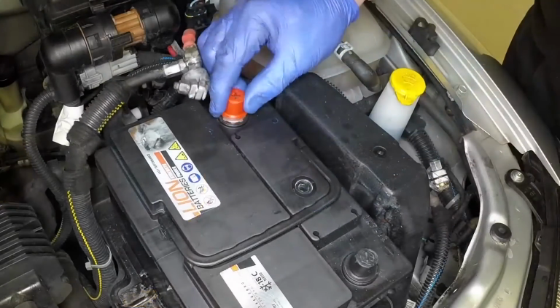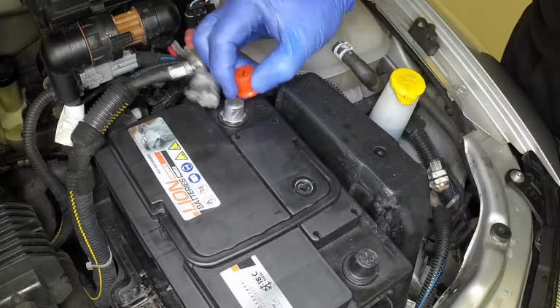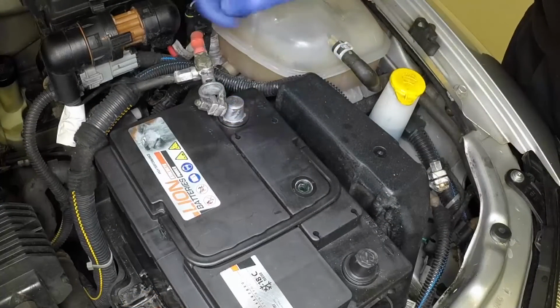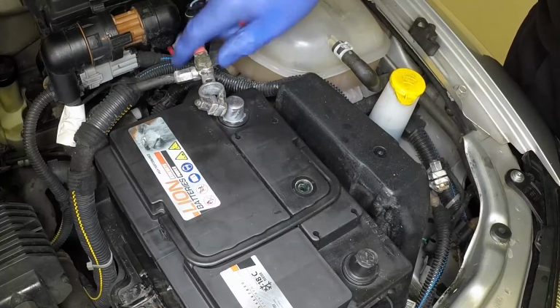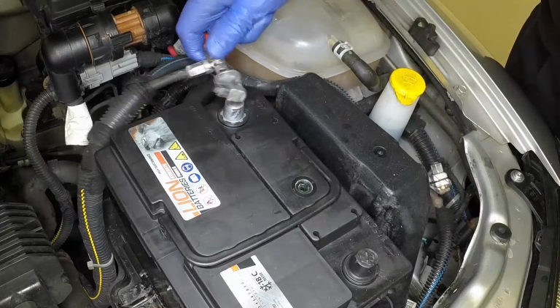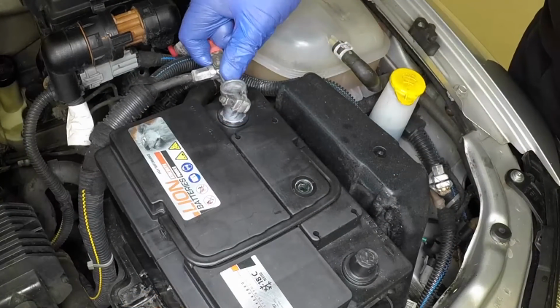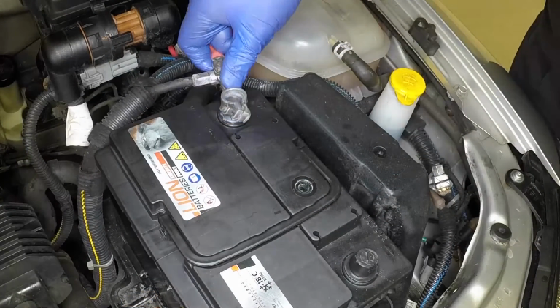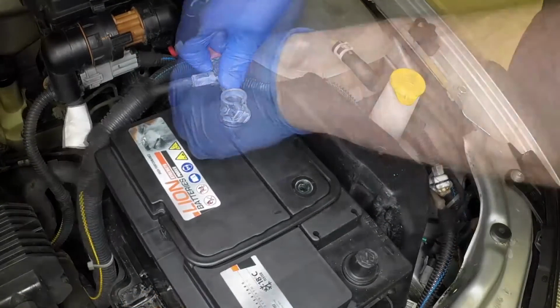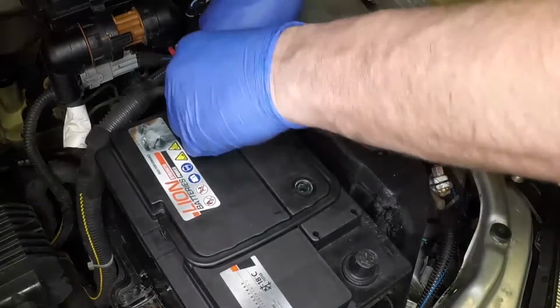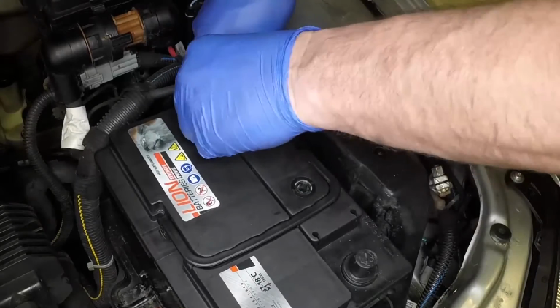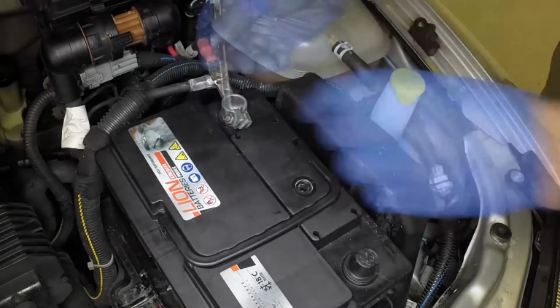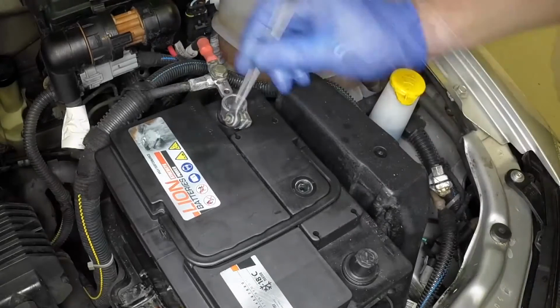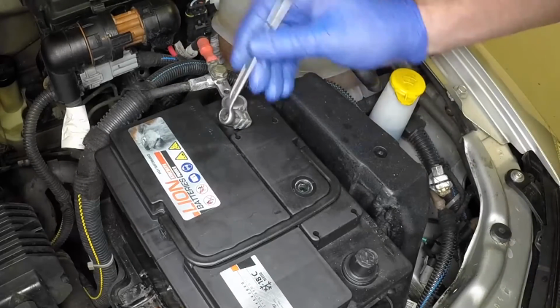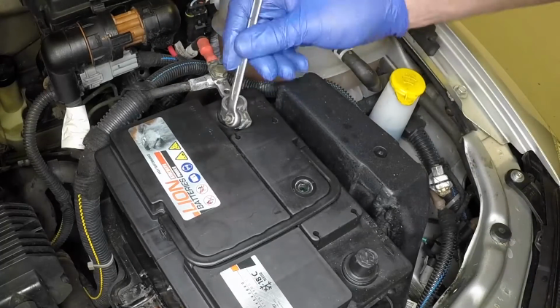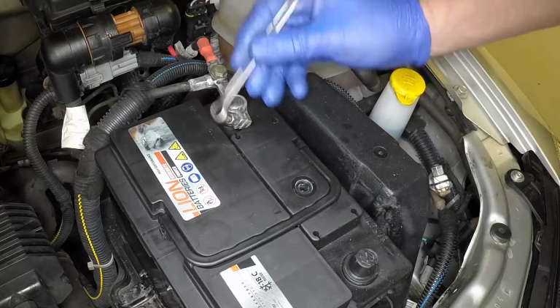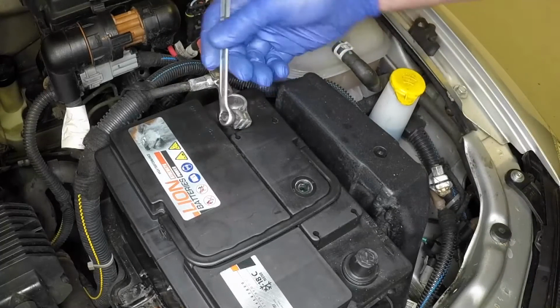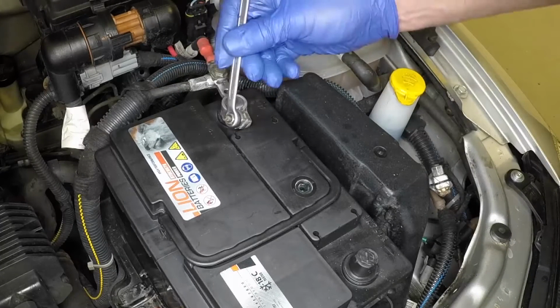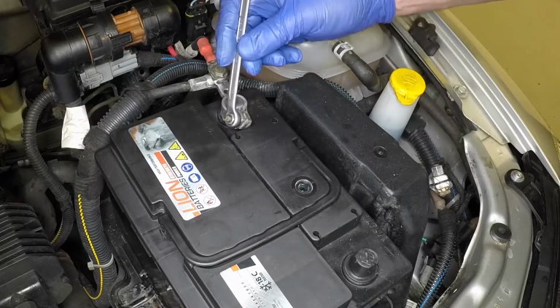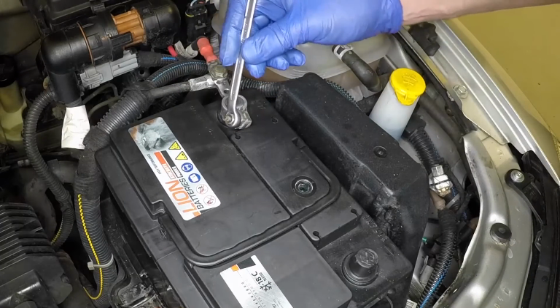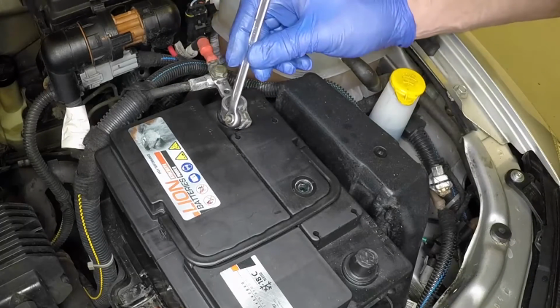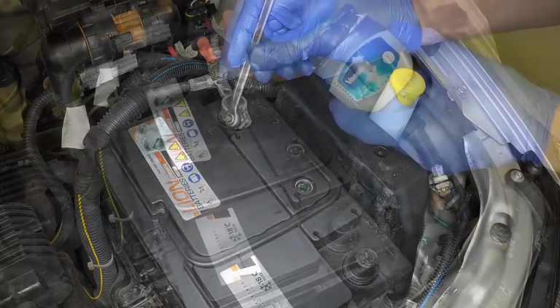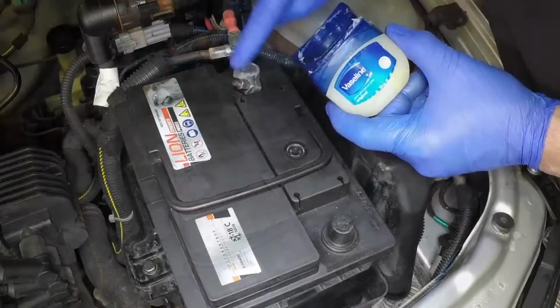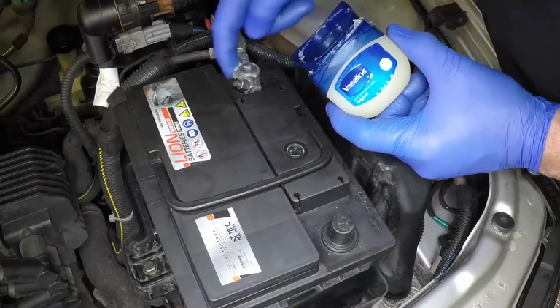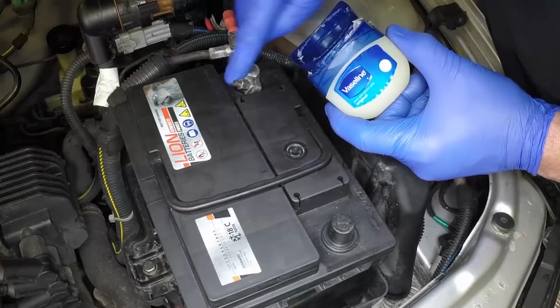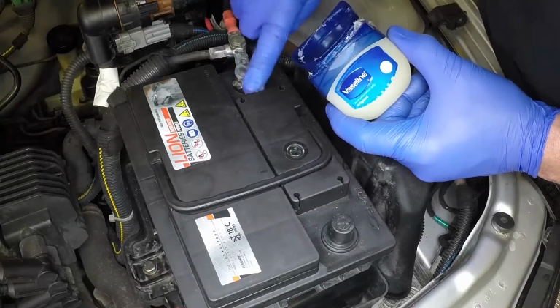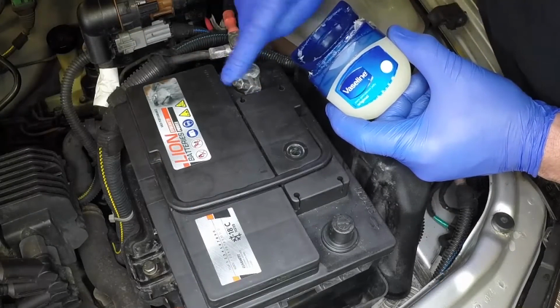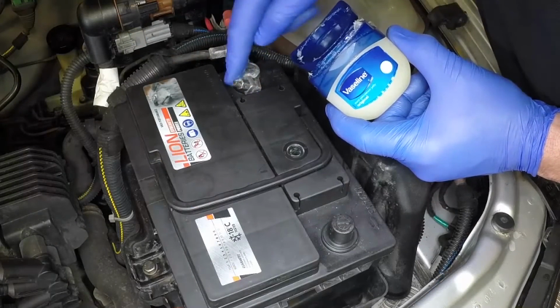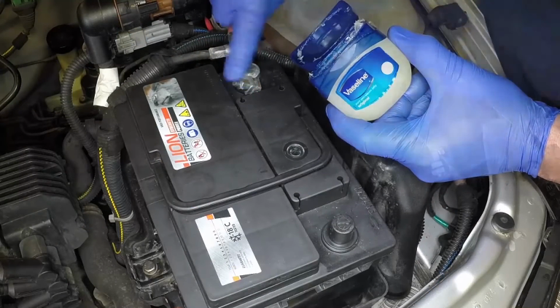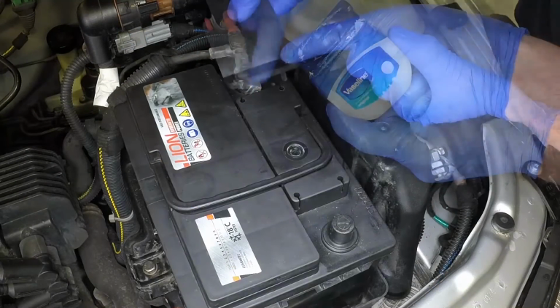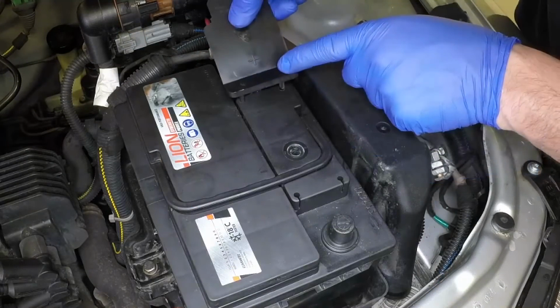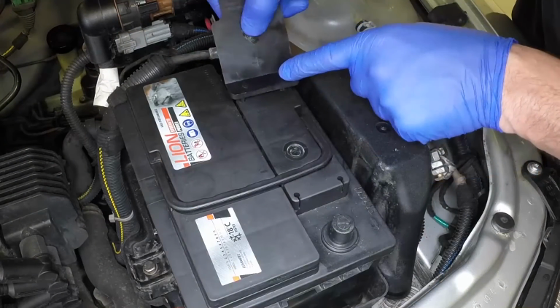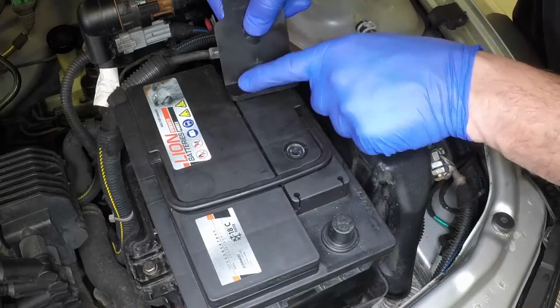Press the positive lead clamp firmly down onto the battery positive terminal and tighten the nut. Apply a little petroleum jelly to the battery terminal to prevent corrosion. Fit the terminal cover where applicable.